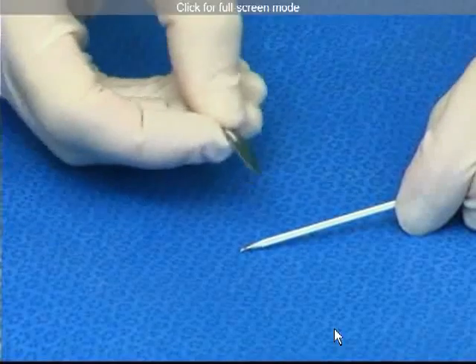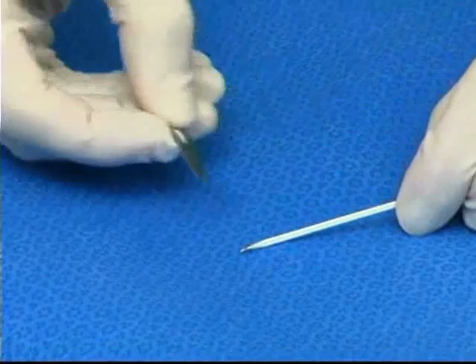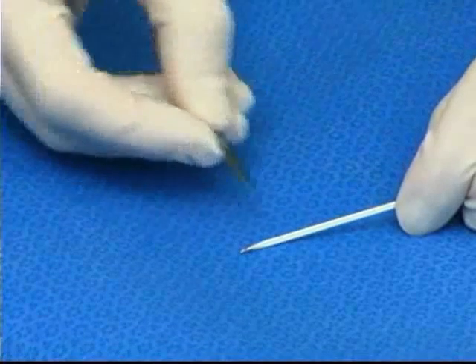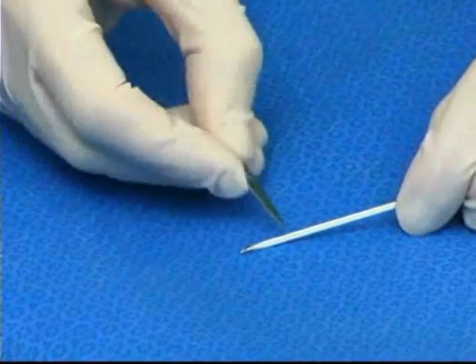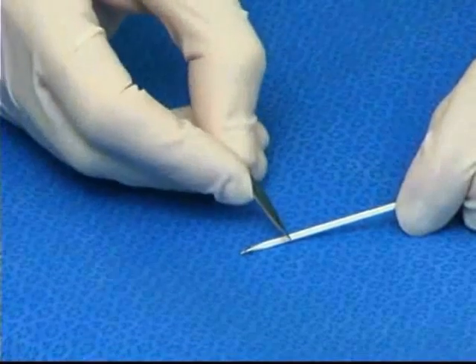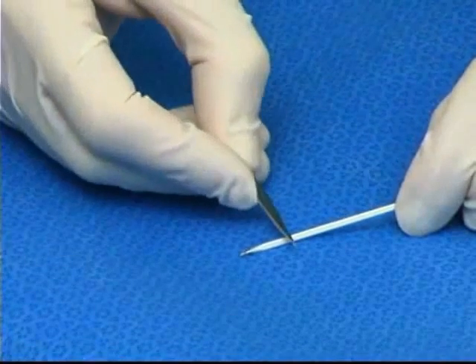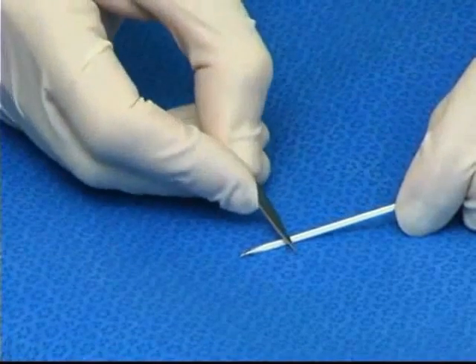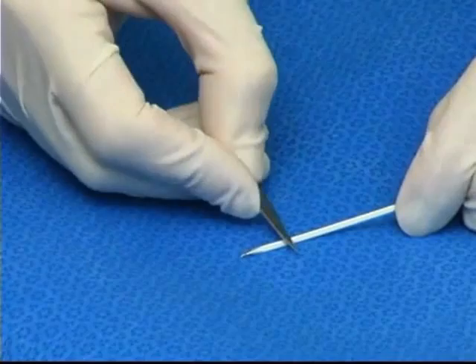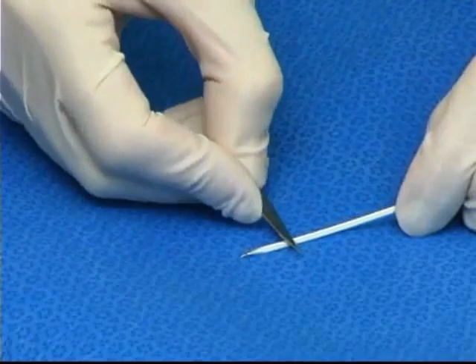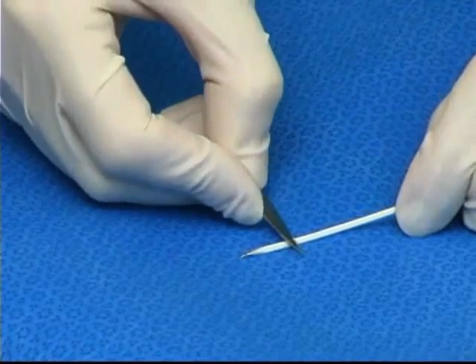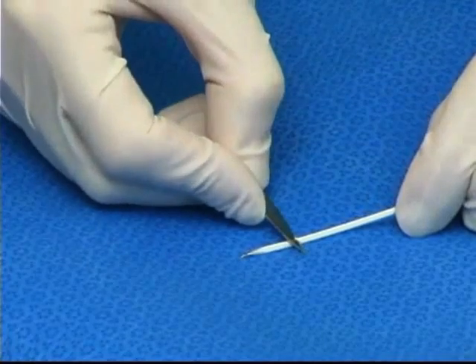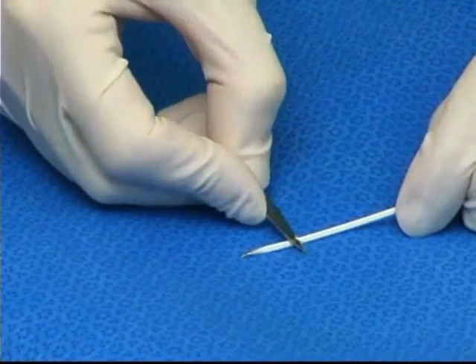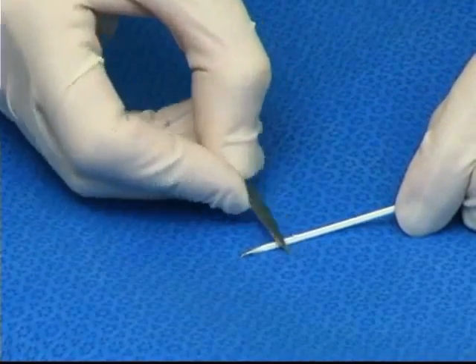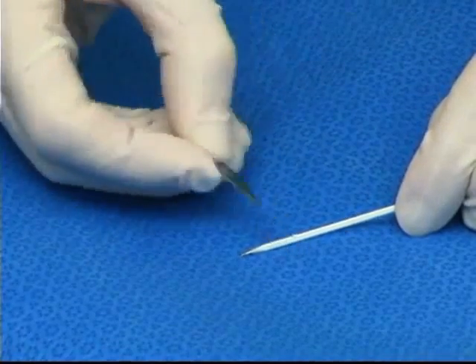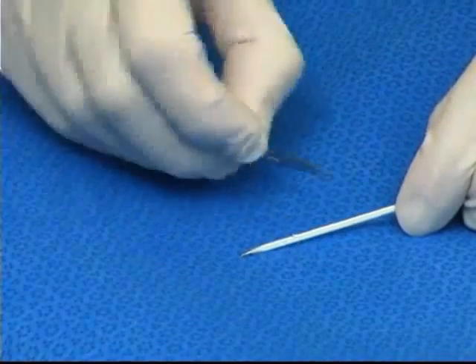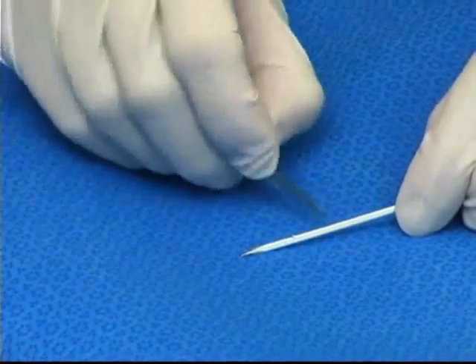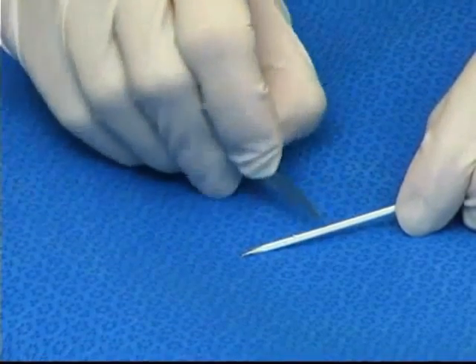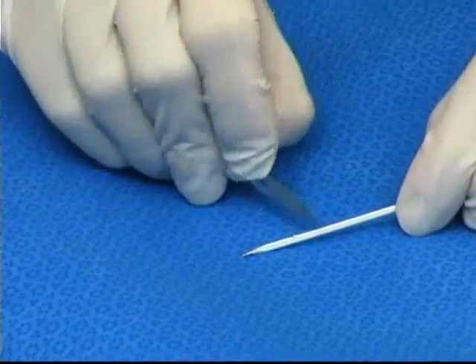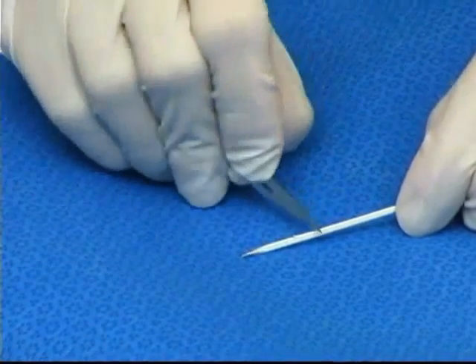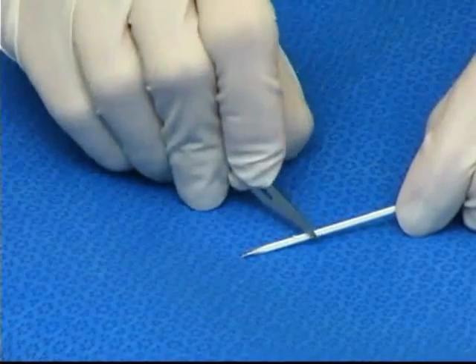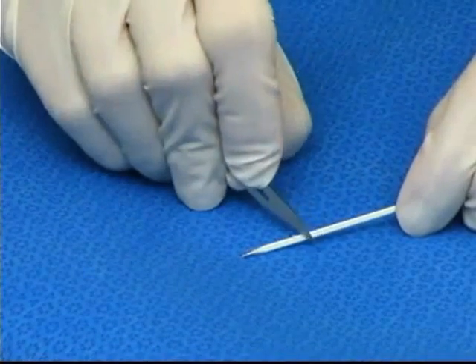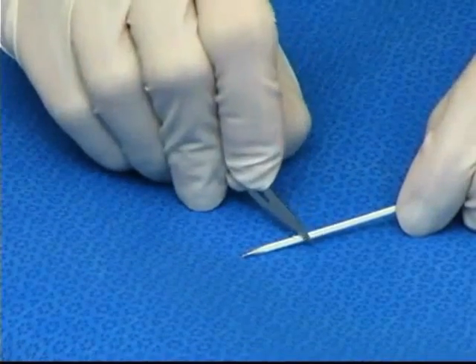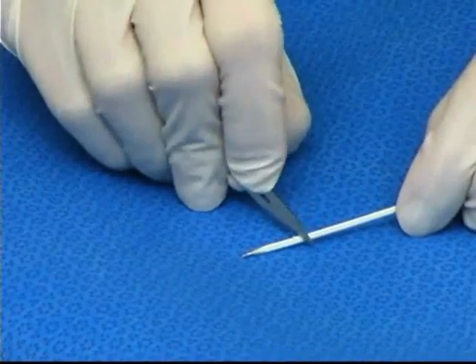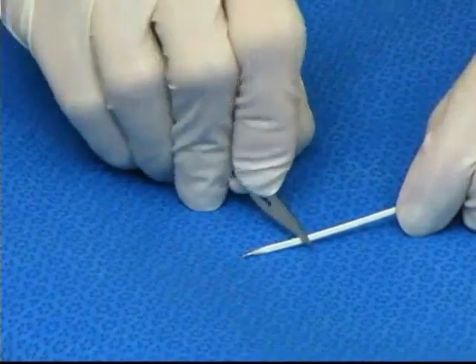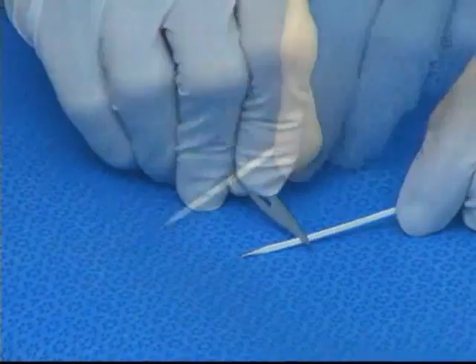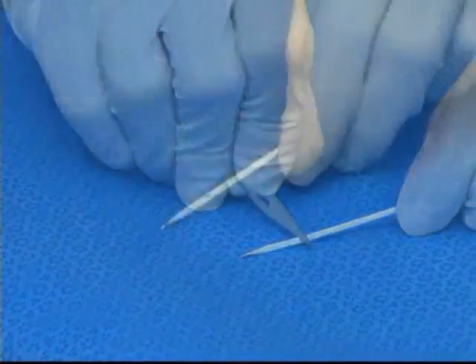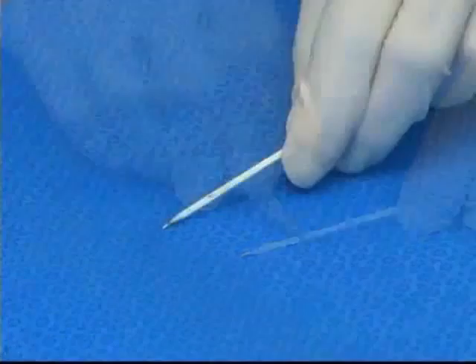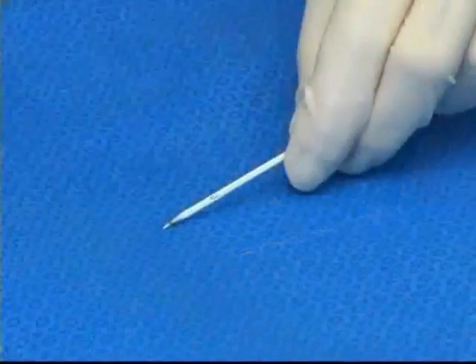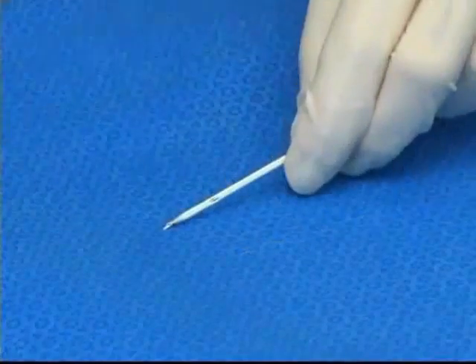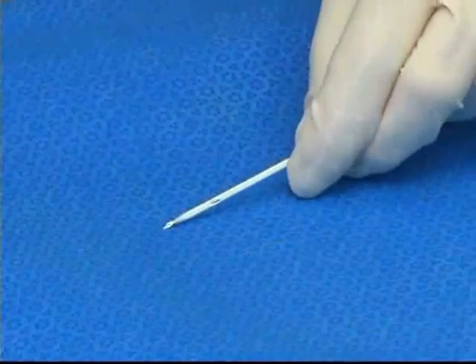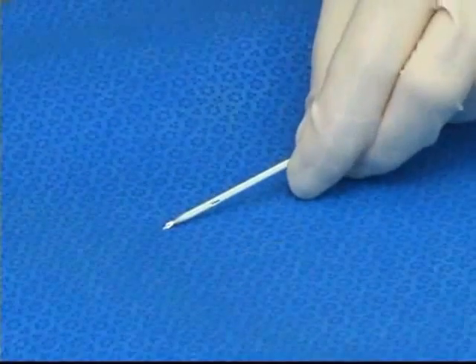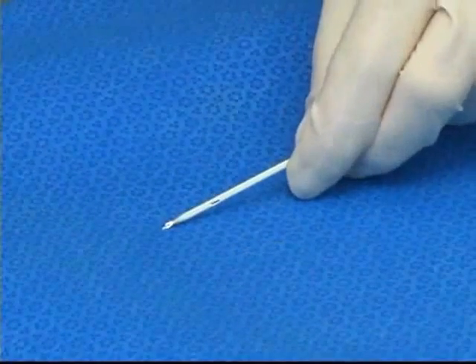Prior to the procedure, 2 to 3 small fenestrations can be made at staggered intervals at one end of the catheter using an 11 blade.